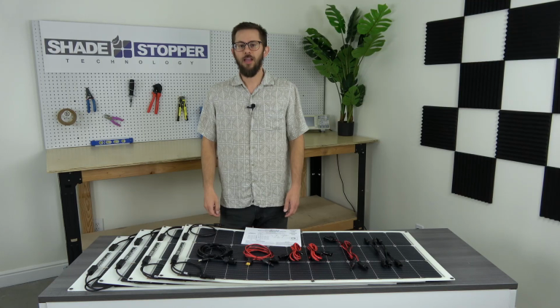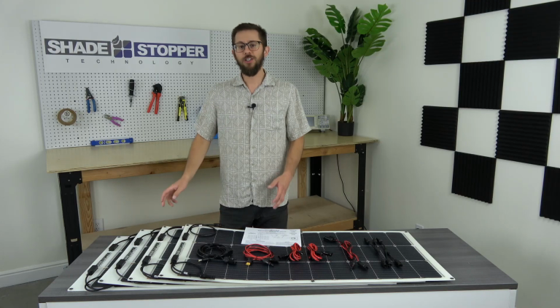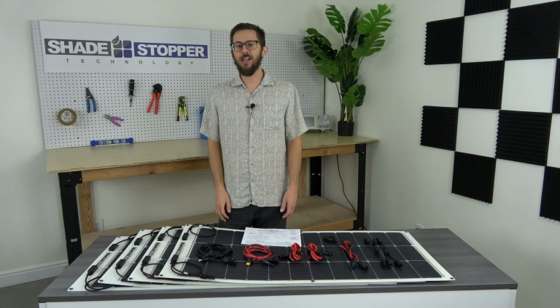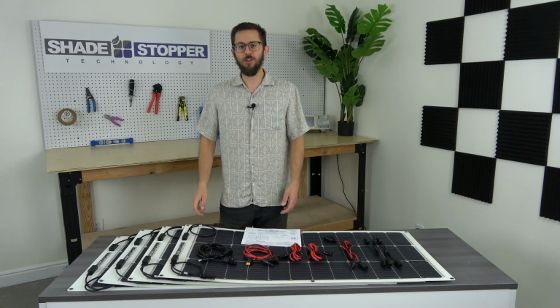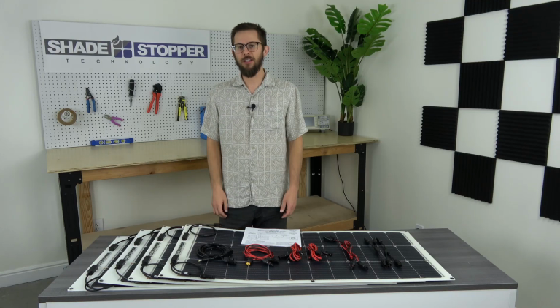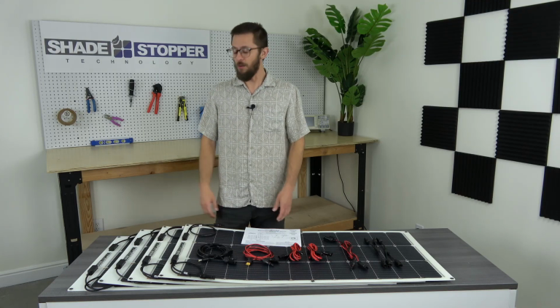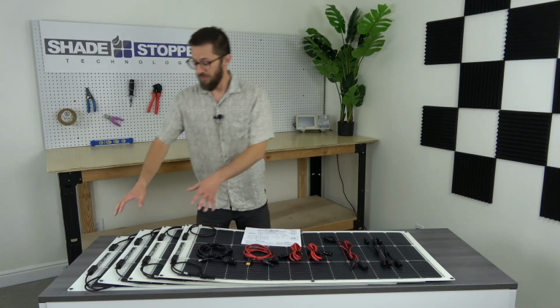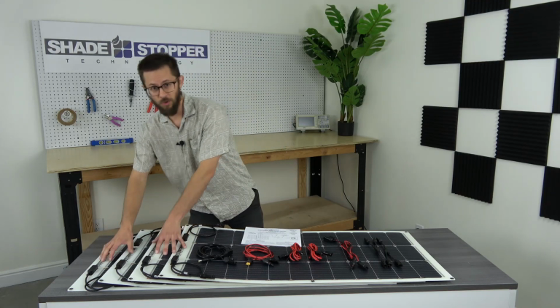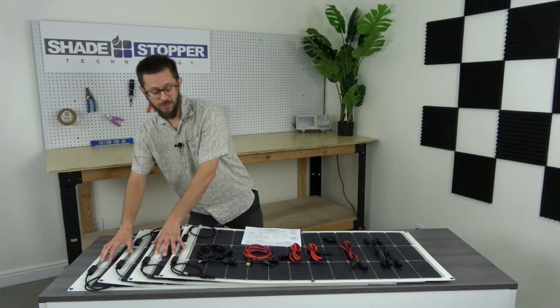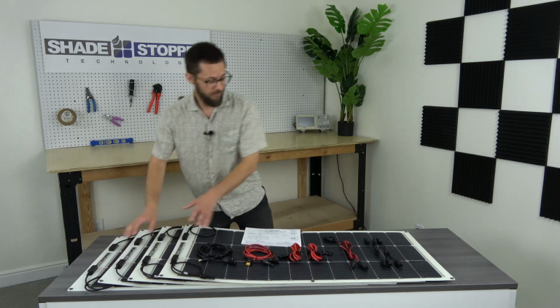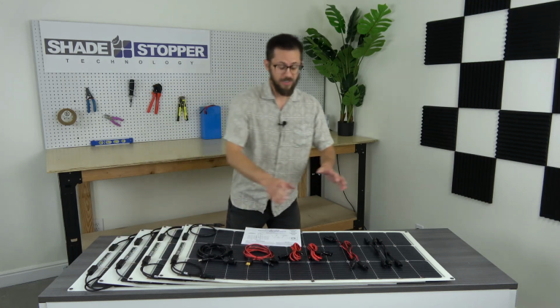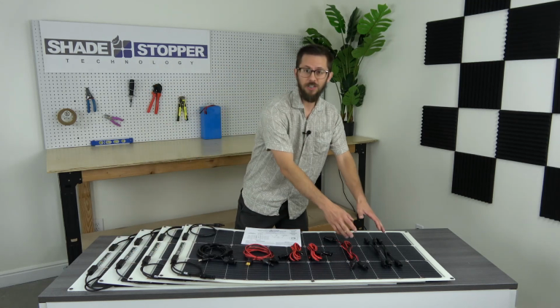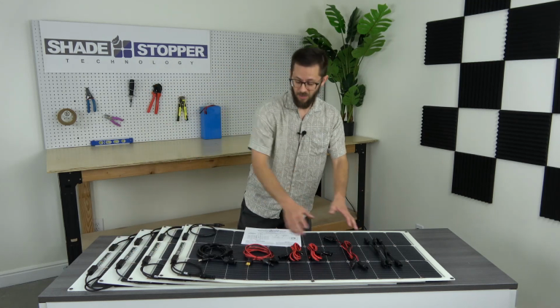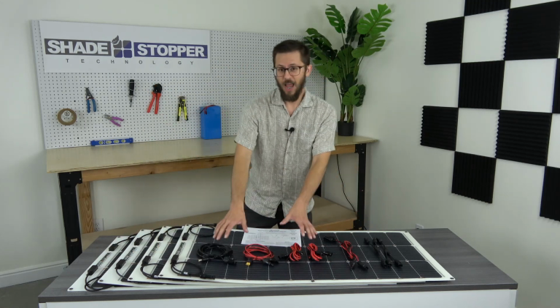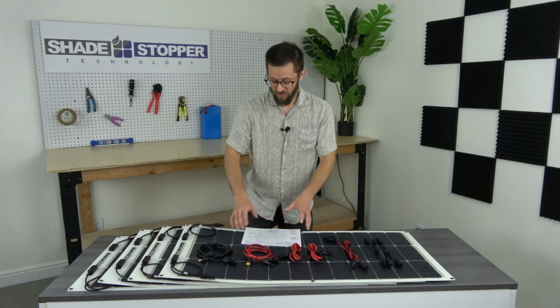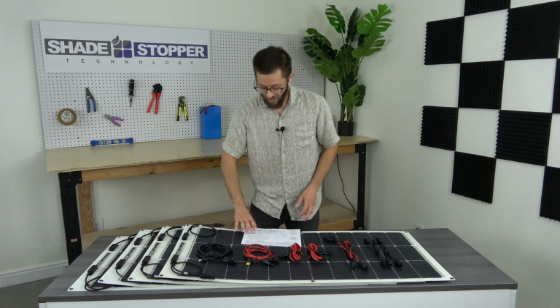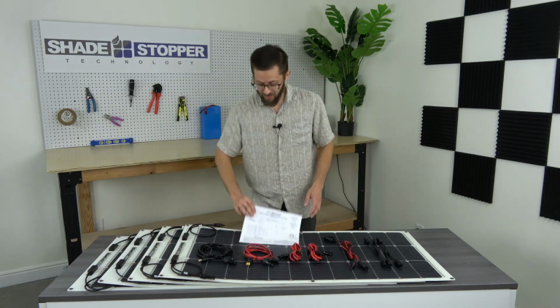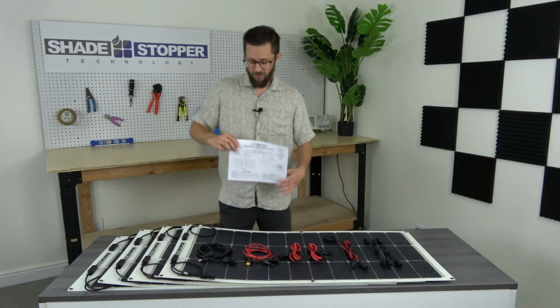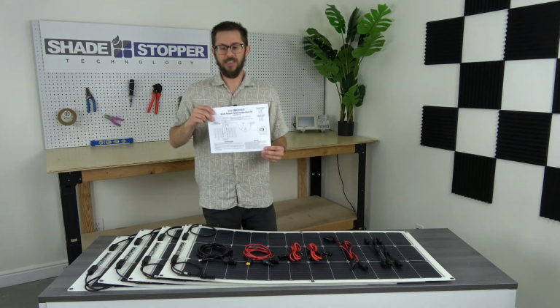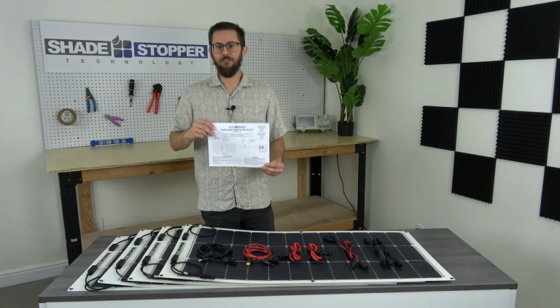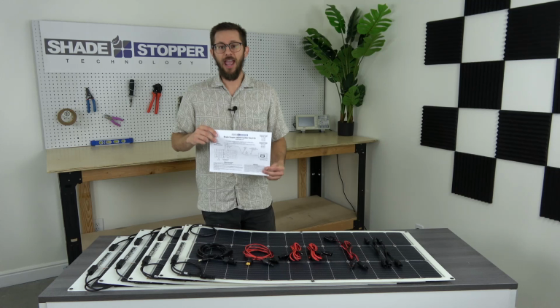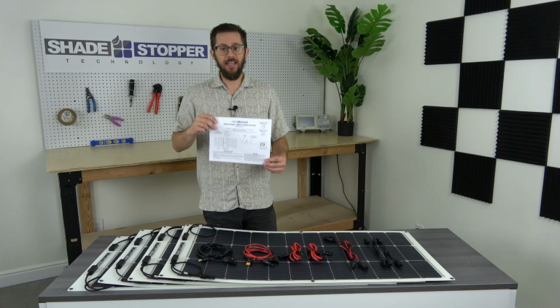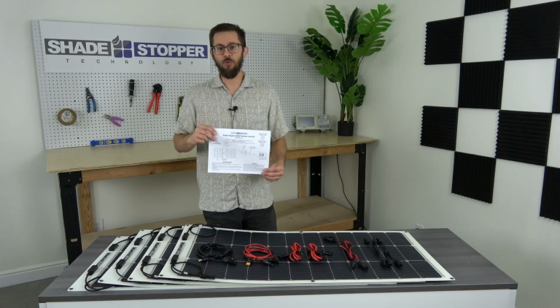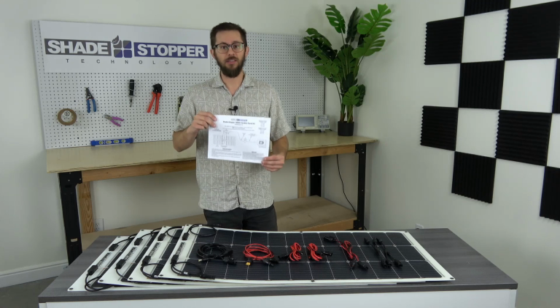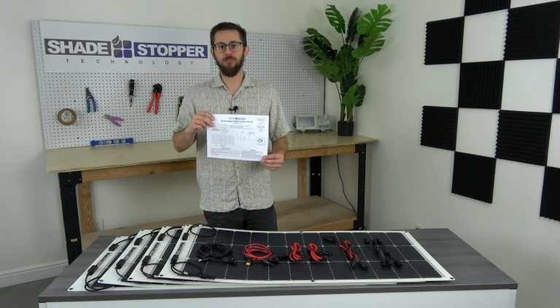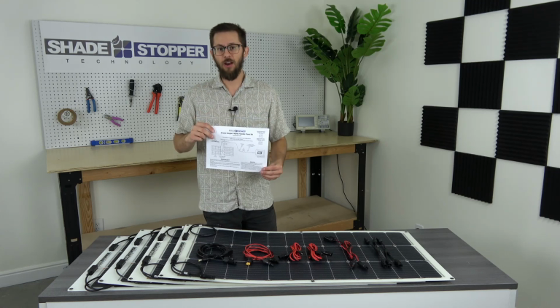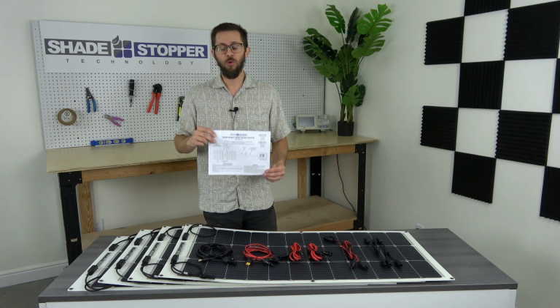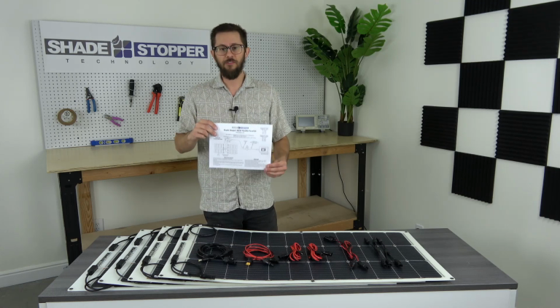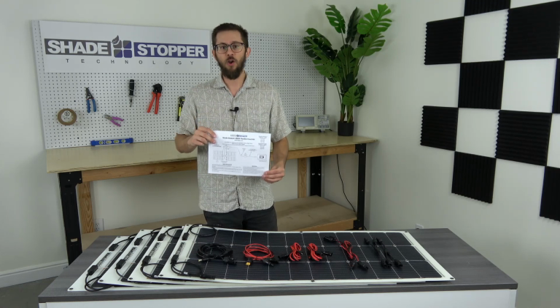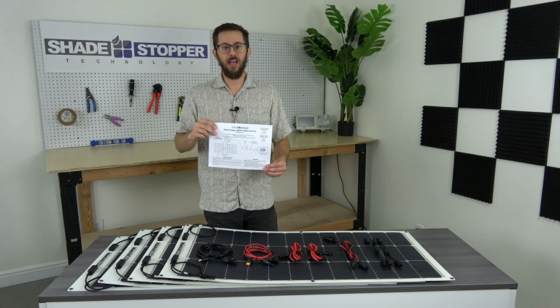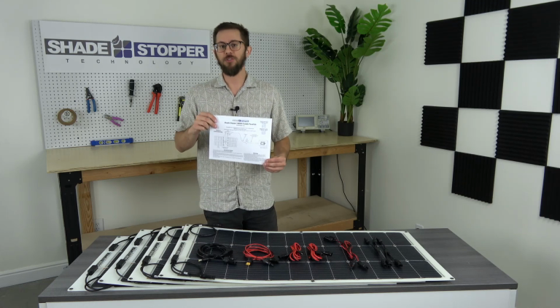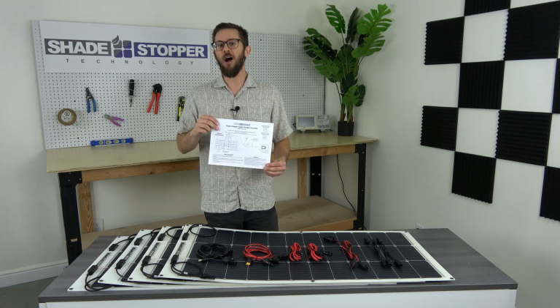Every Shade Stopper Solar Kit comes with the solar panels, extensions, adapters, and a simplified and easy-to-read electrical diagram, which you can follow when setting up your solar power.